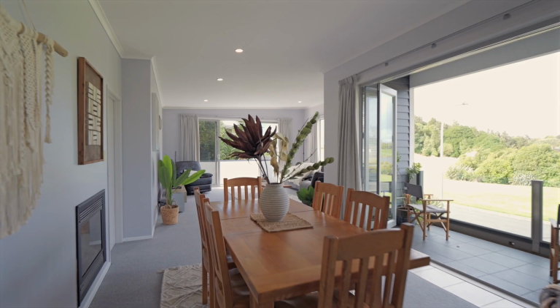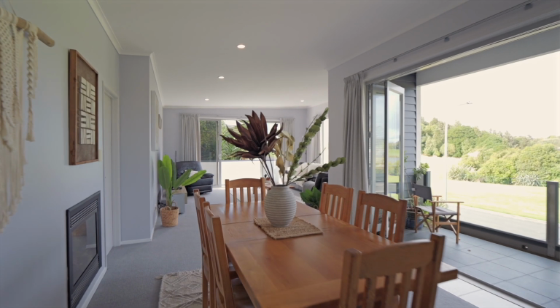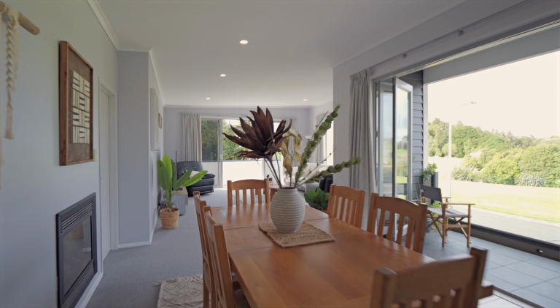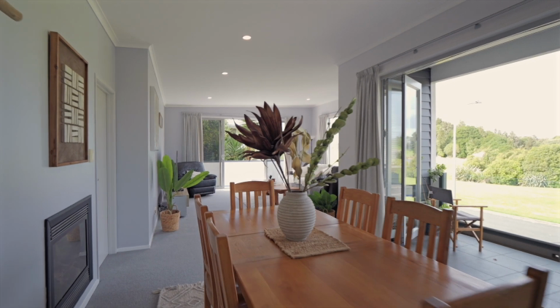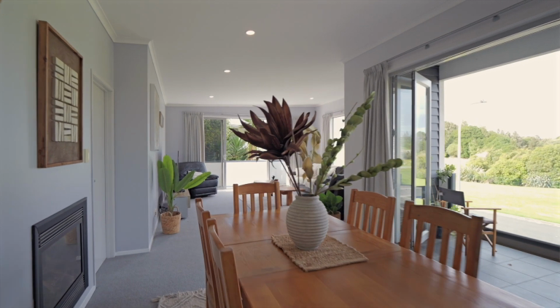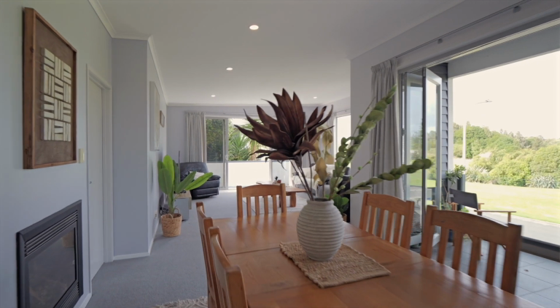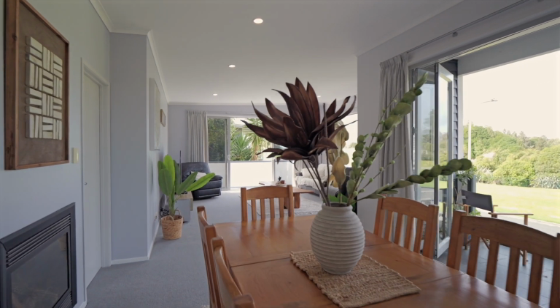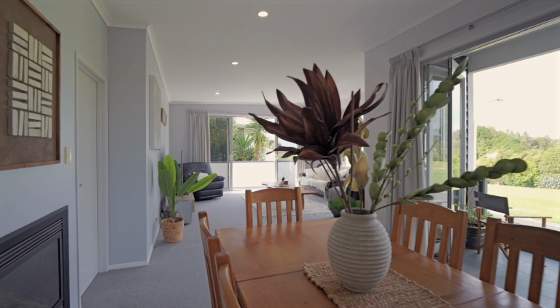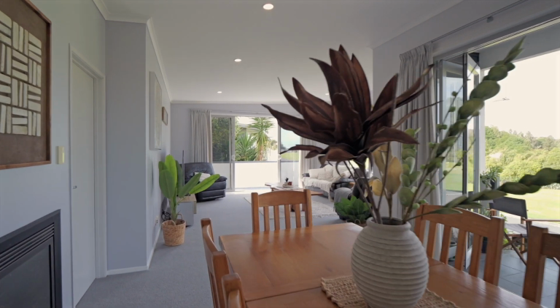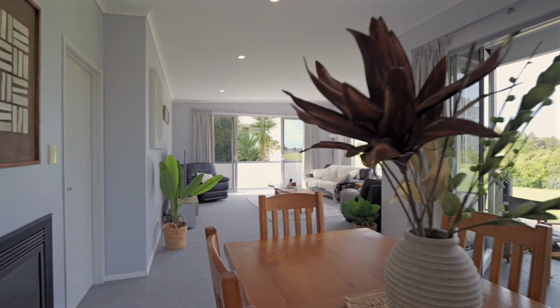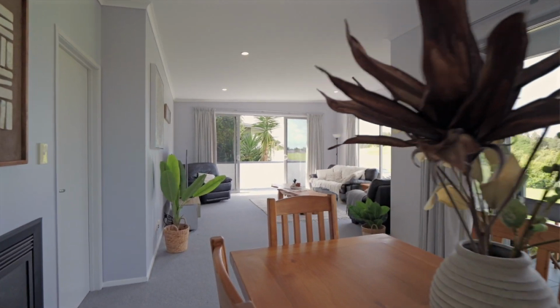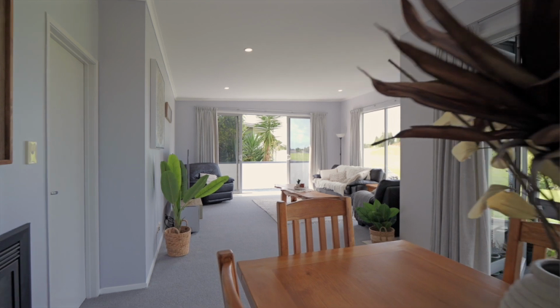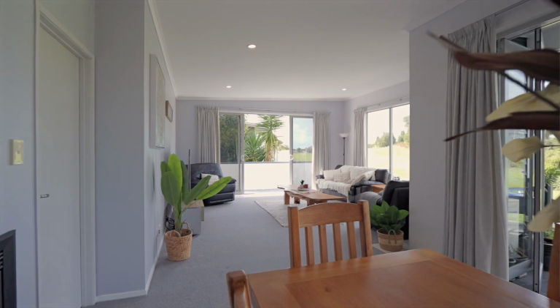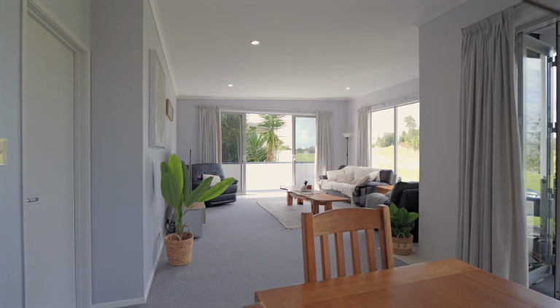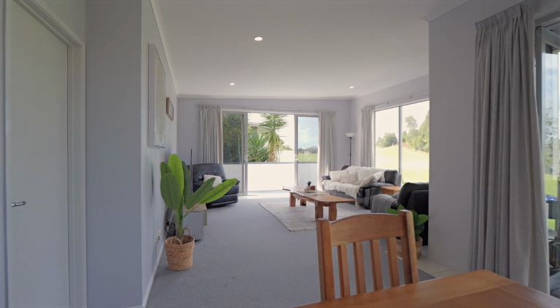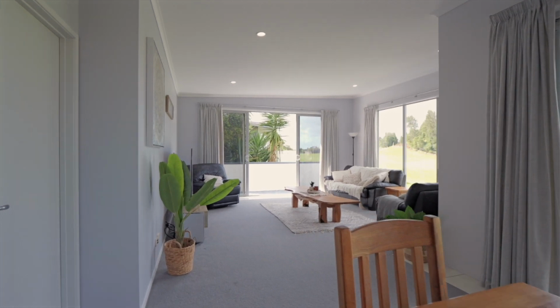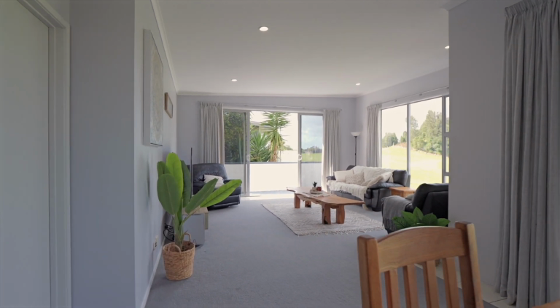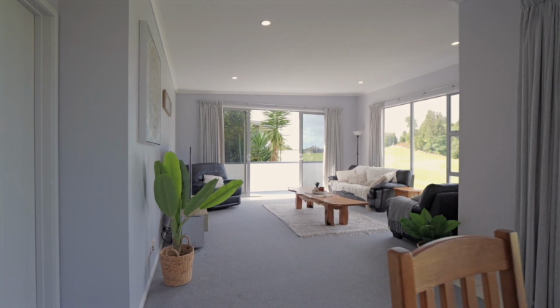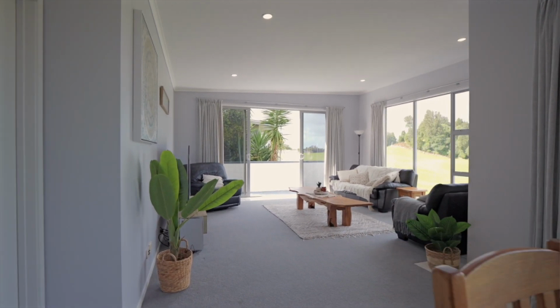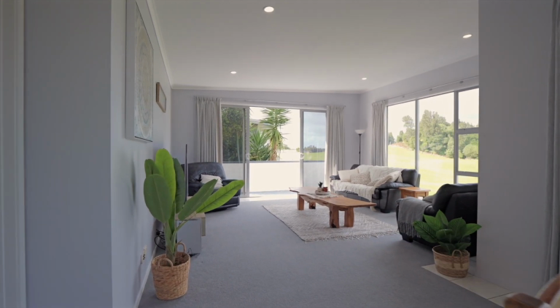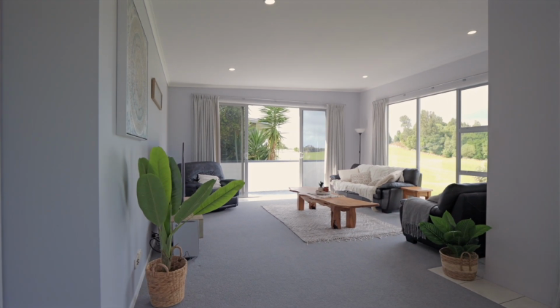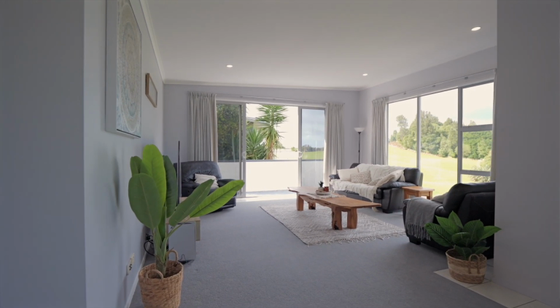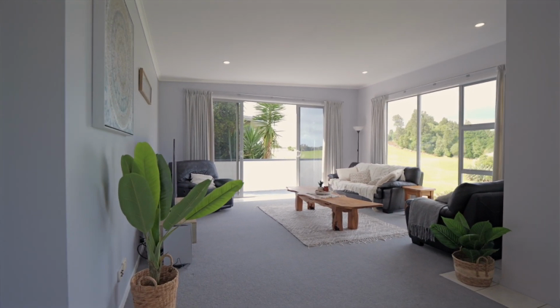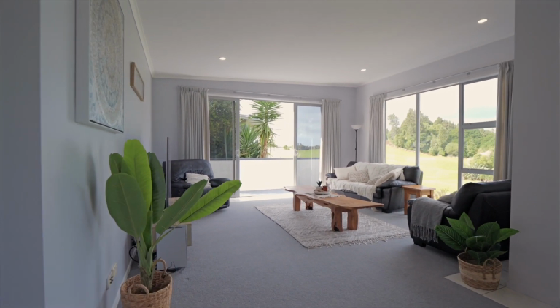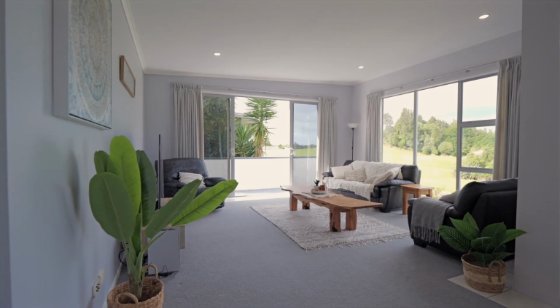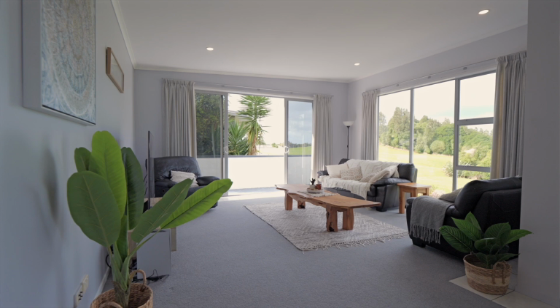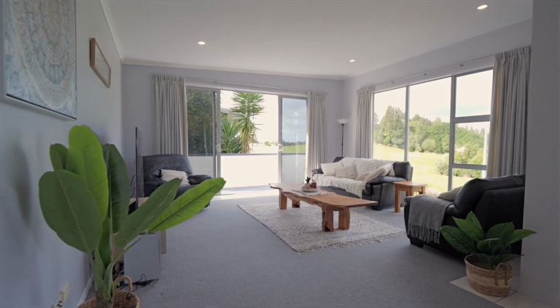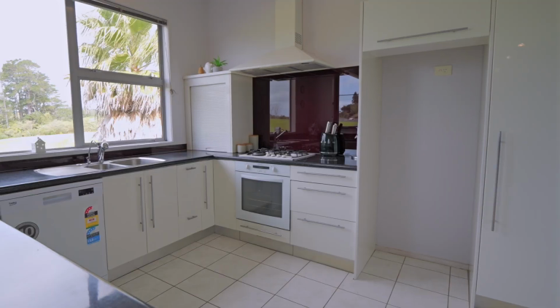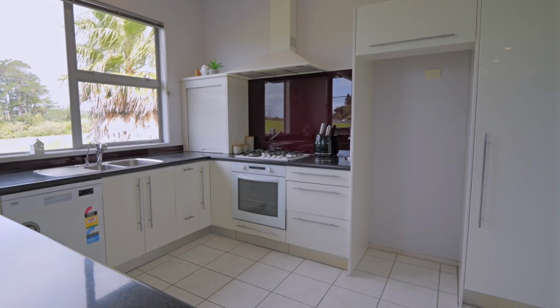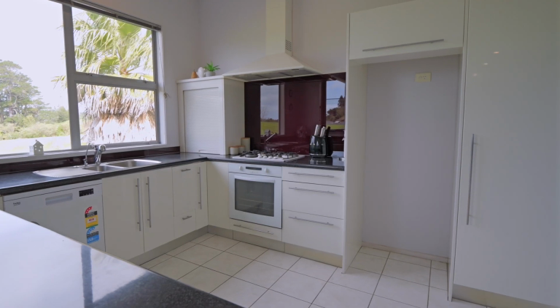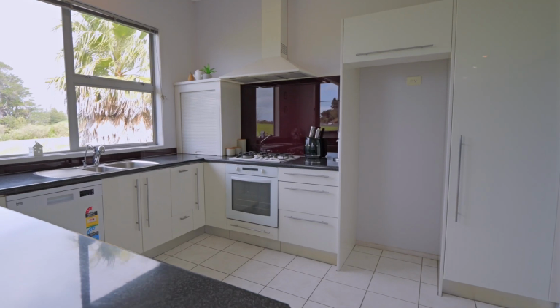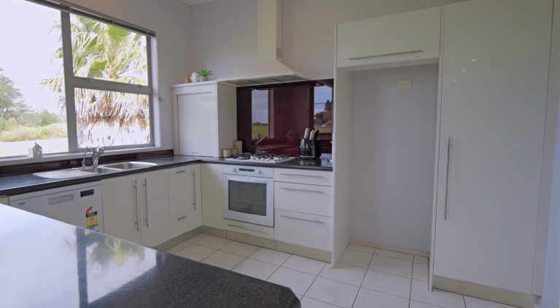Brand new carpet leads you up to the main living. The open plan lounge, dining and kitchen facing the street is spacious and flows effortlessly out to that barbecue area through large sliding doors.